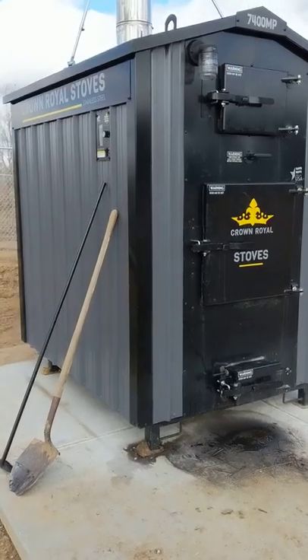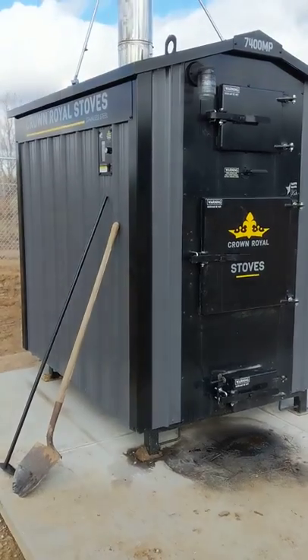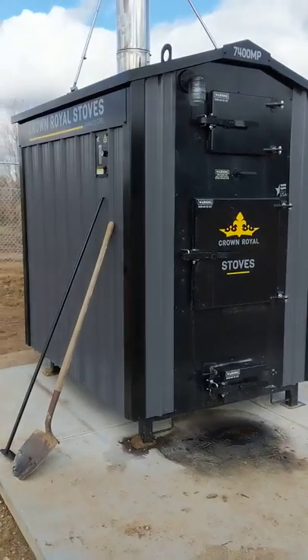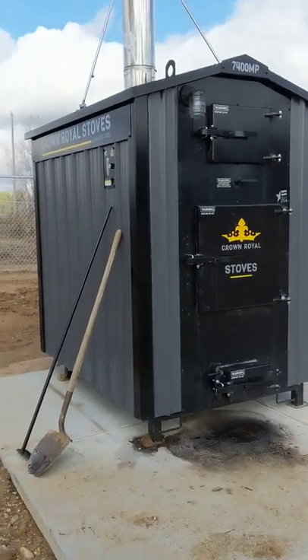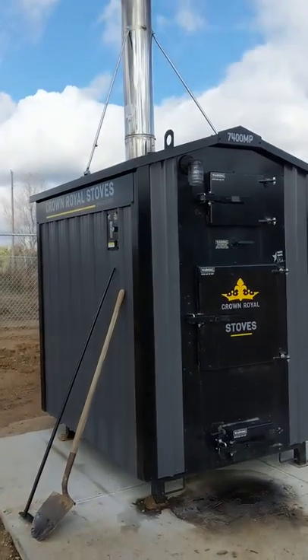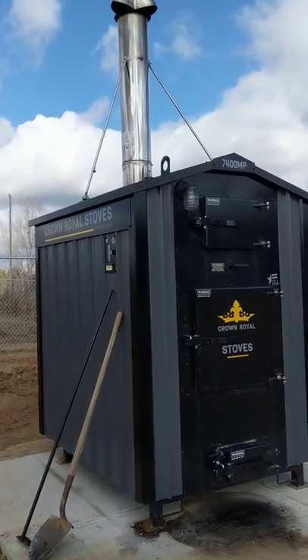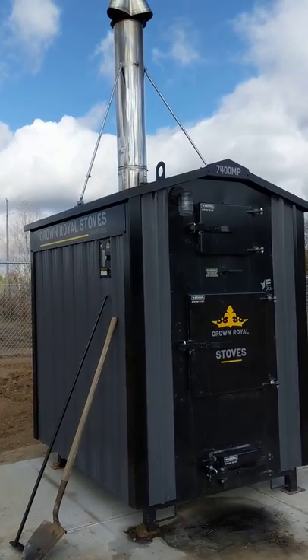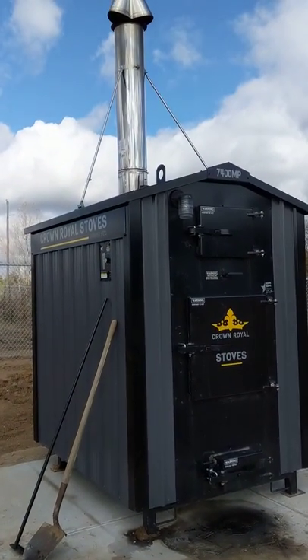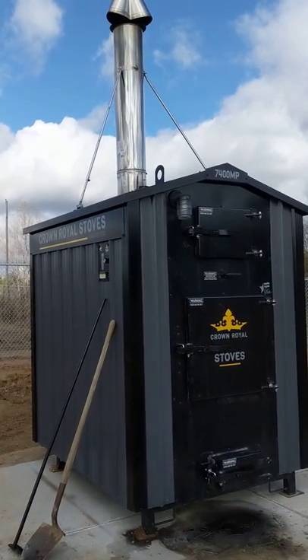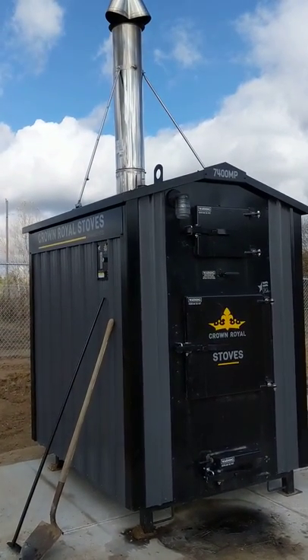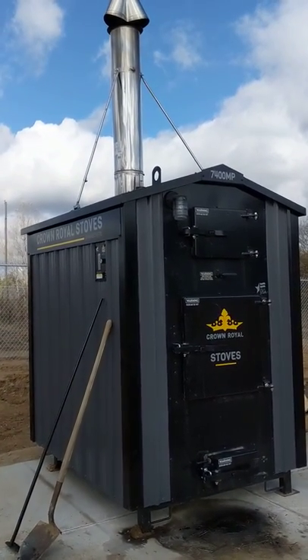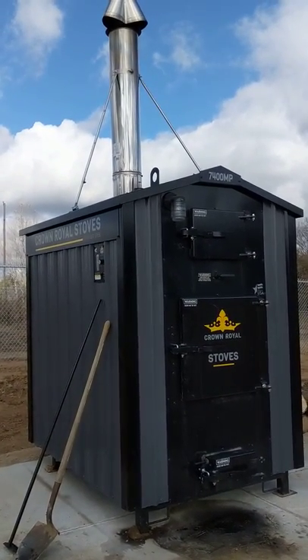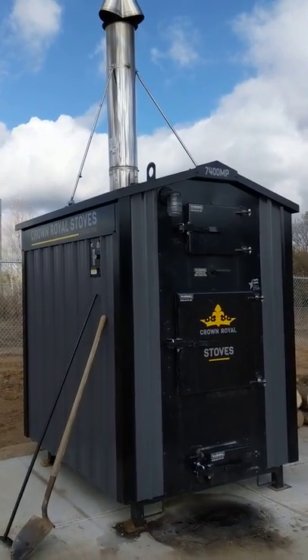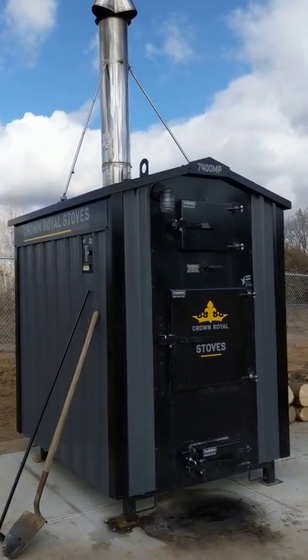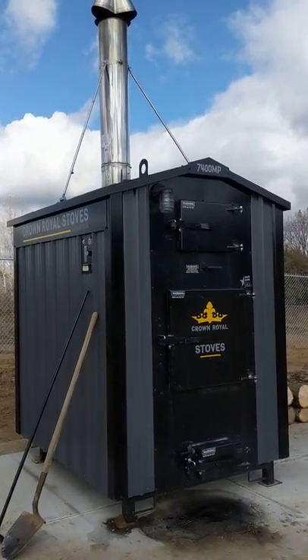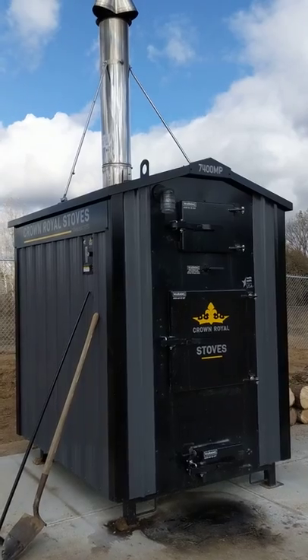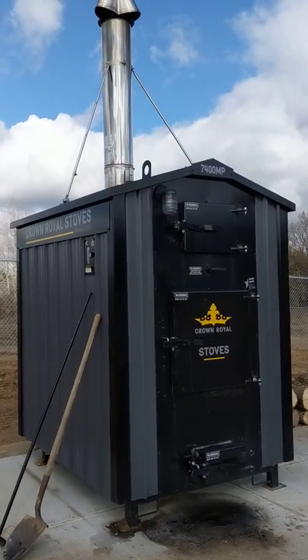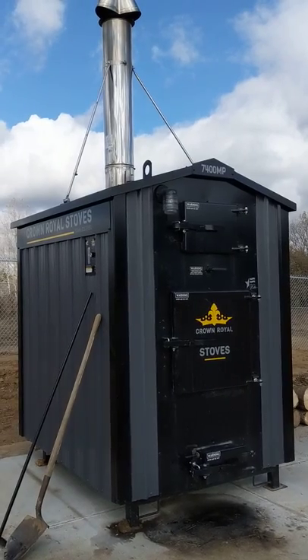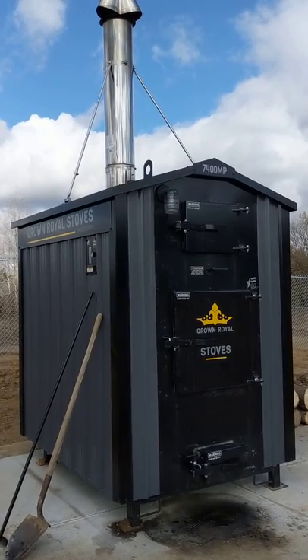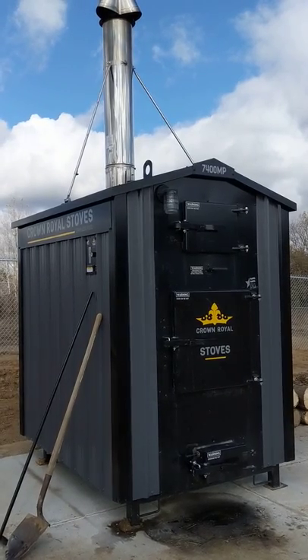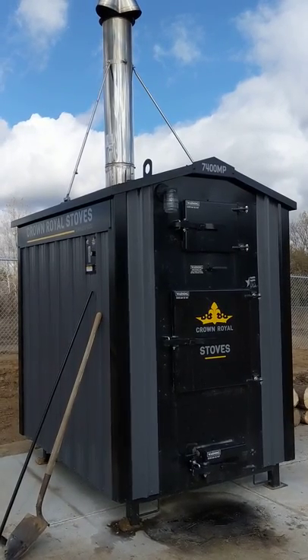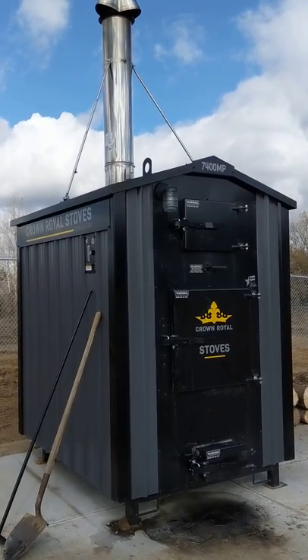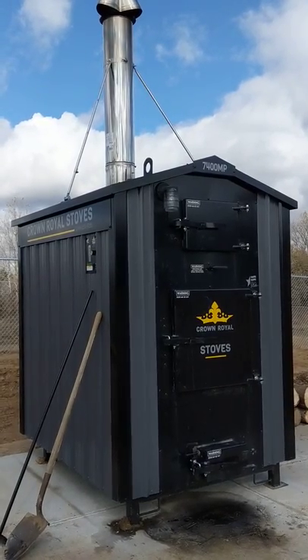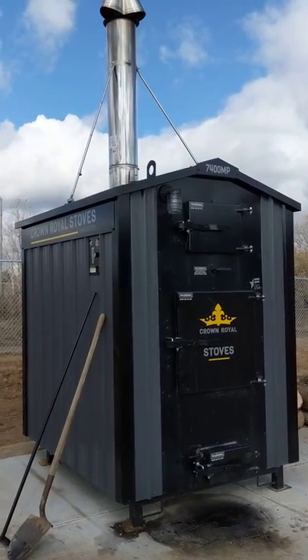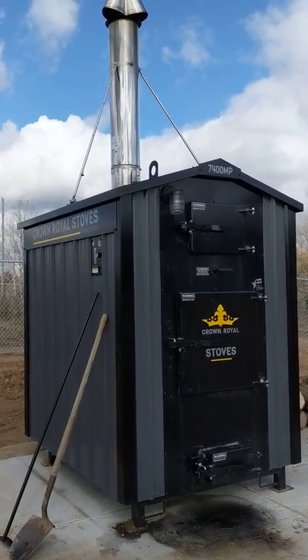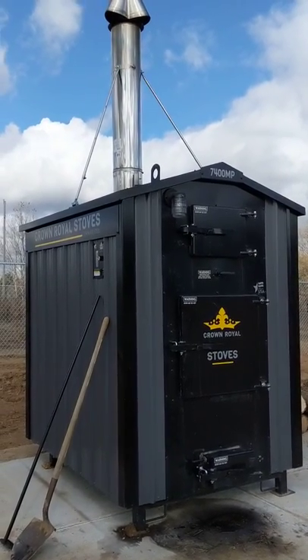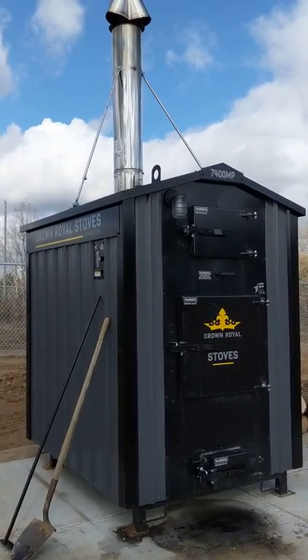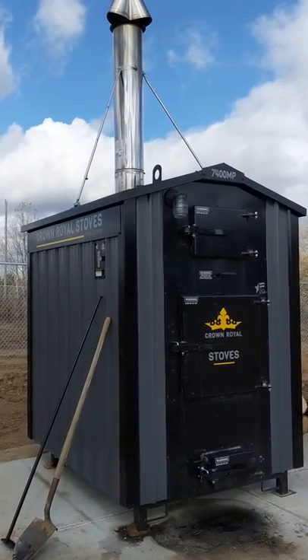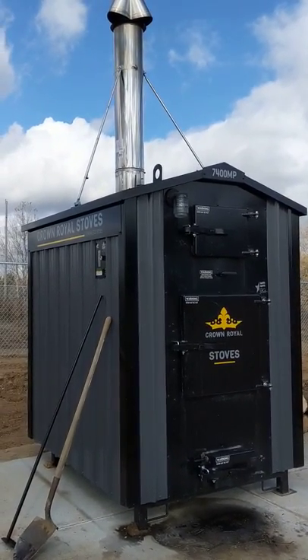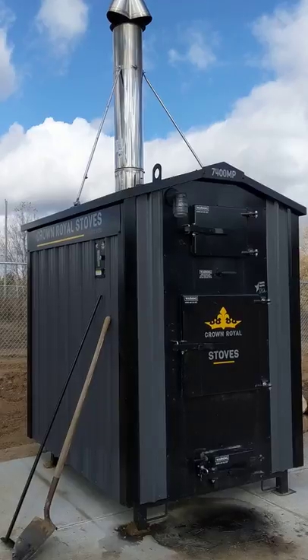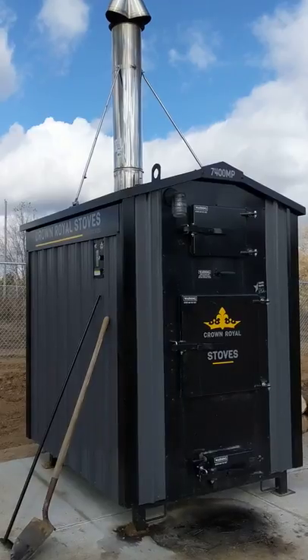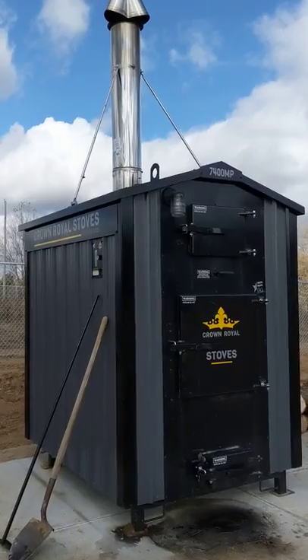Here with a 74 MP, just fired up a couple days ago. We got two radiant slabs that are calling on this boiler right now, so it's really putting a draw on it. It's firing about once every half hour.